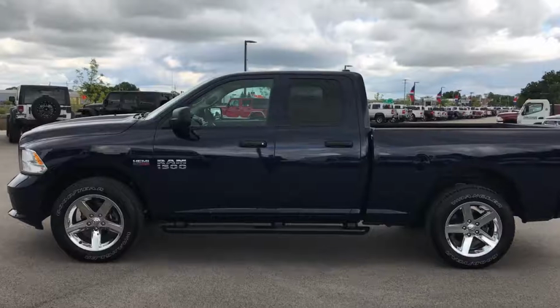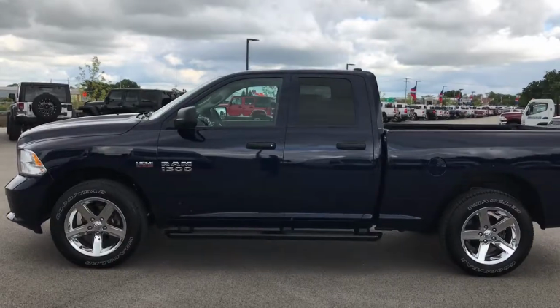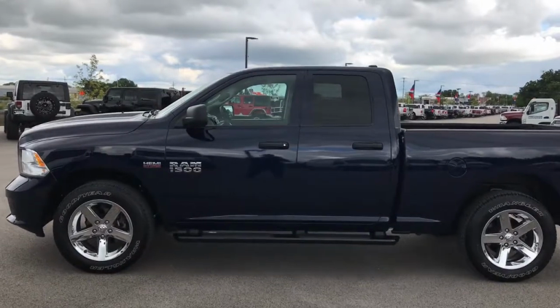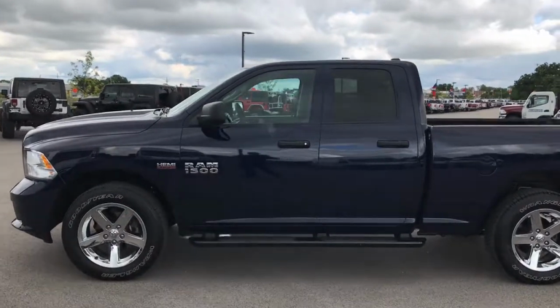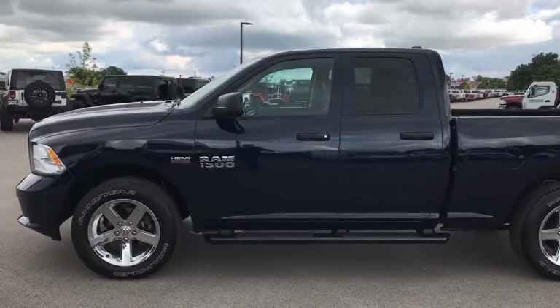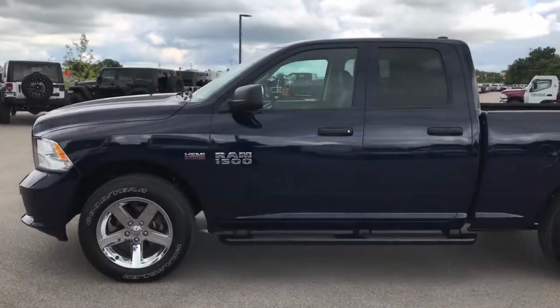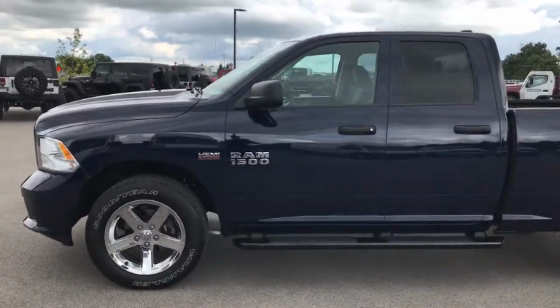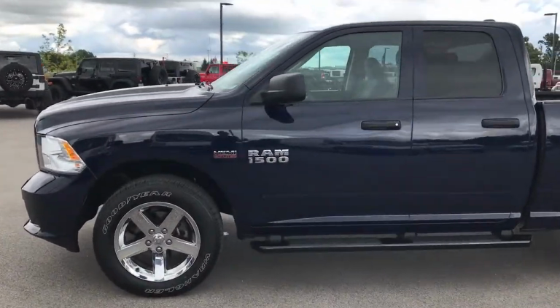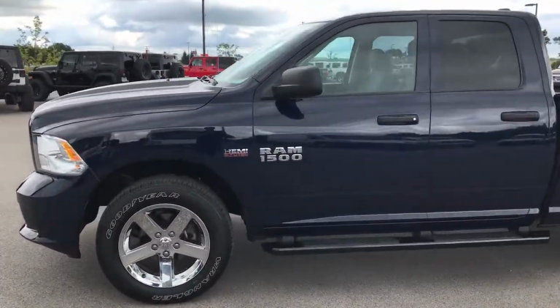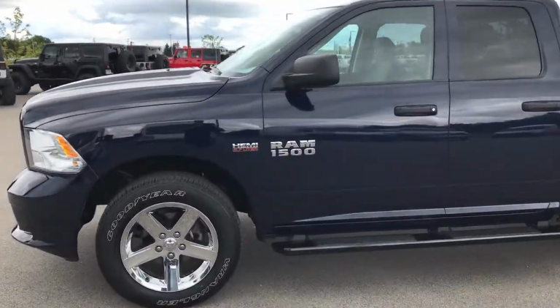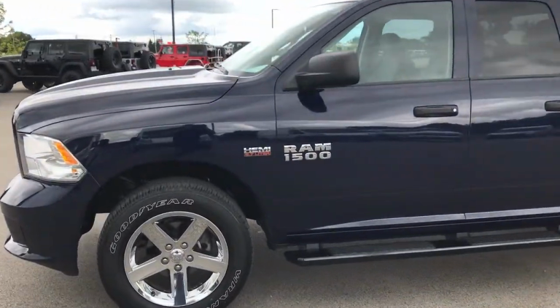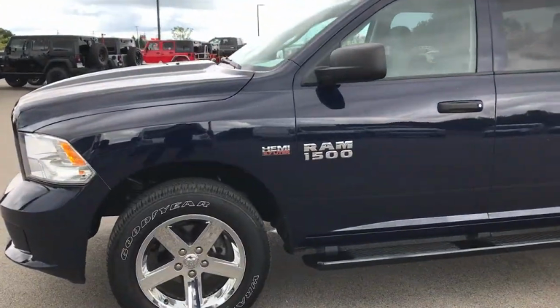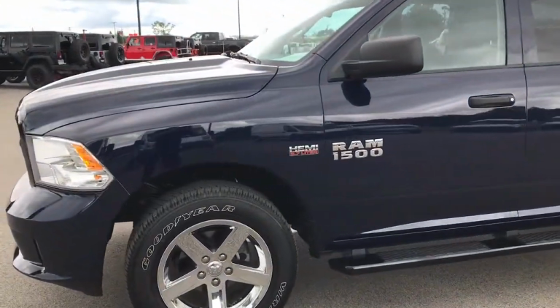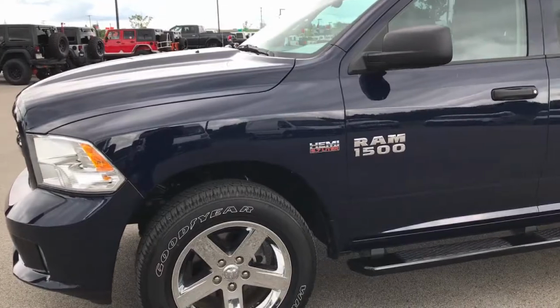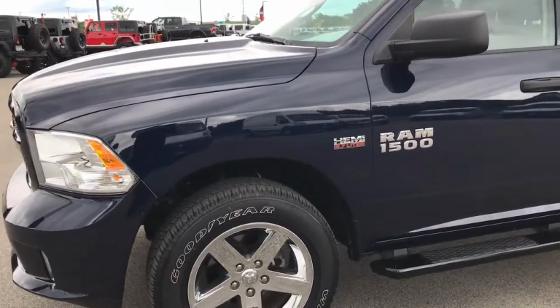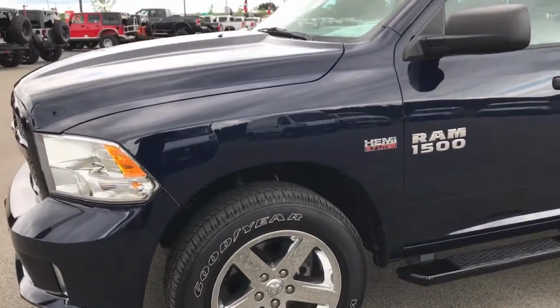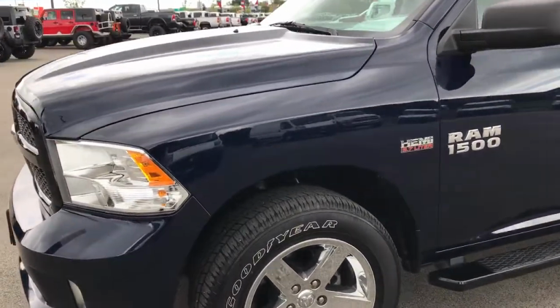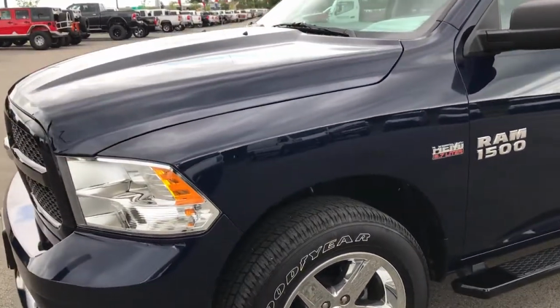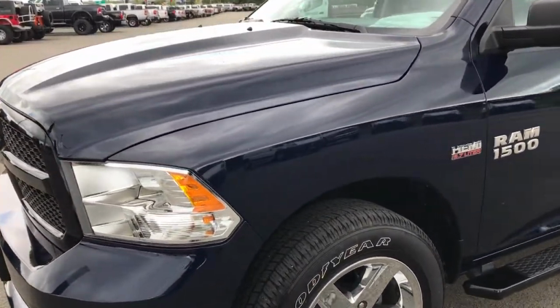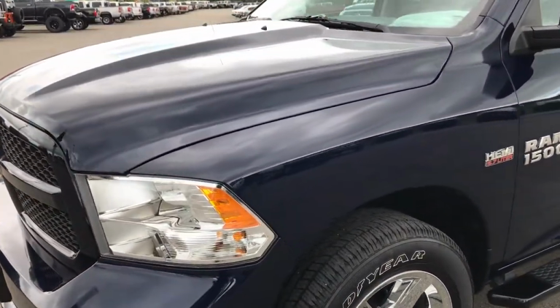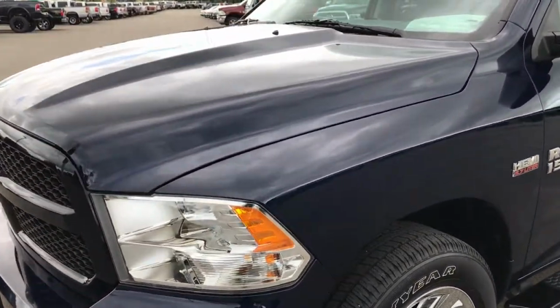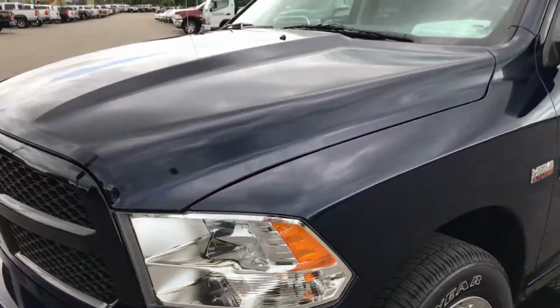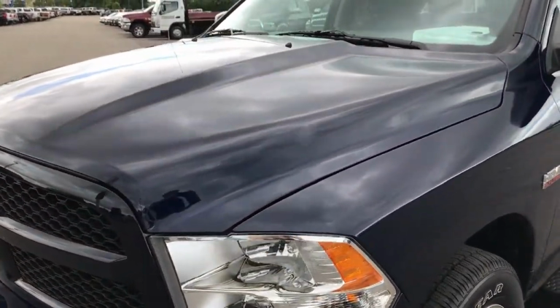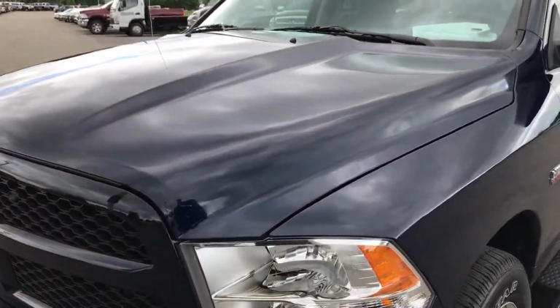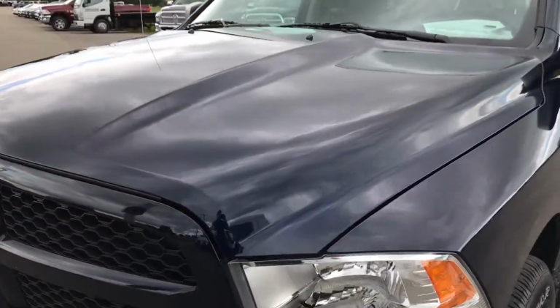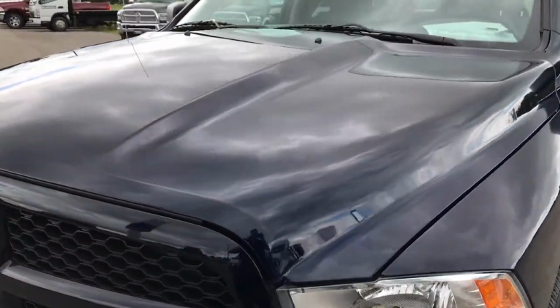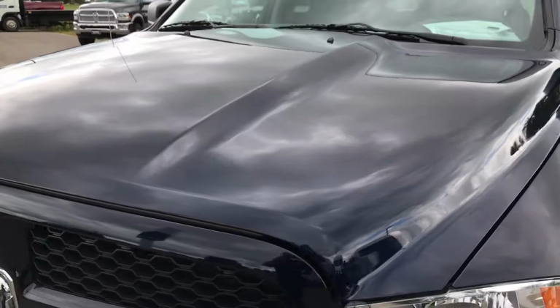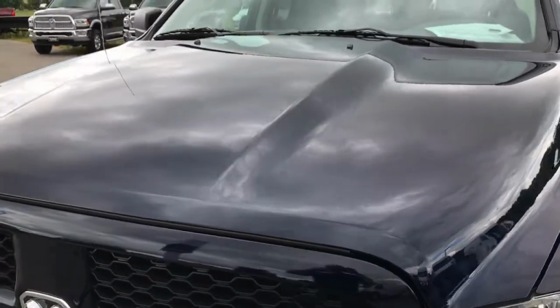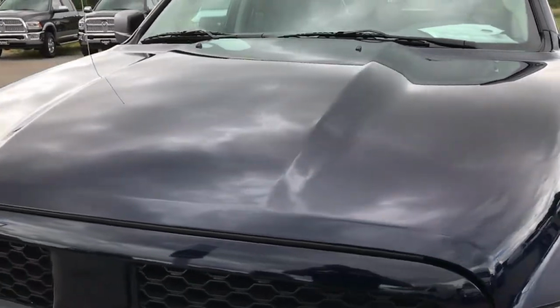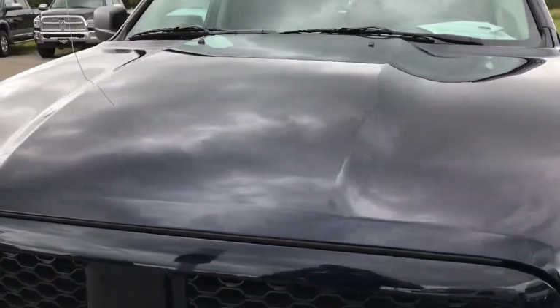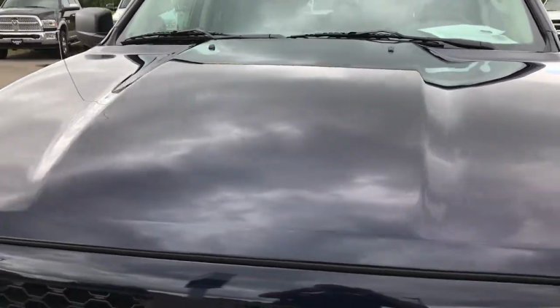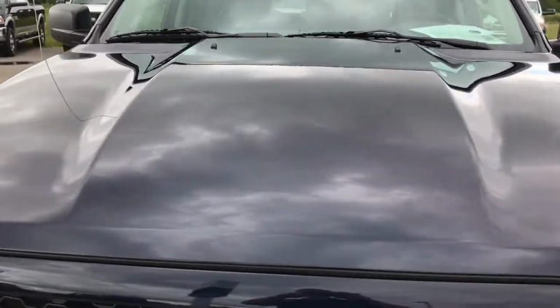This is stock number 7T414A, a 2015 Ram 1500 quad cab, 6 foot 4 inch short box. This truck has the 5.7 liter V8 Hemi motor.